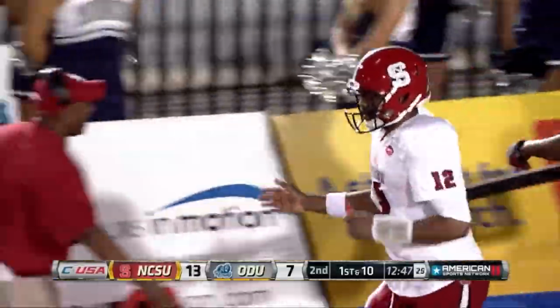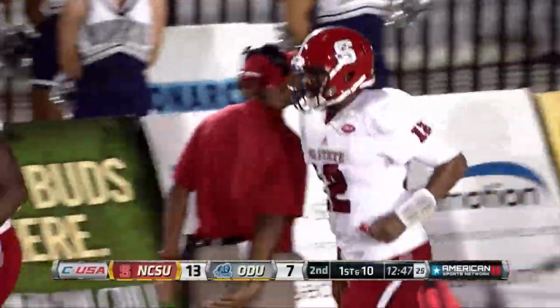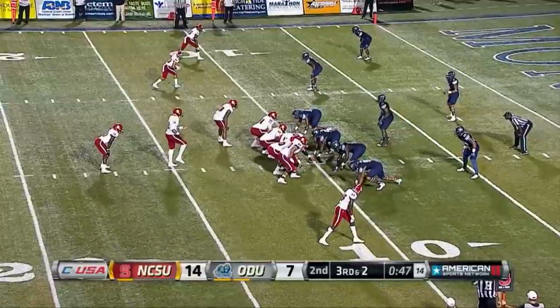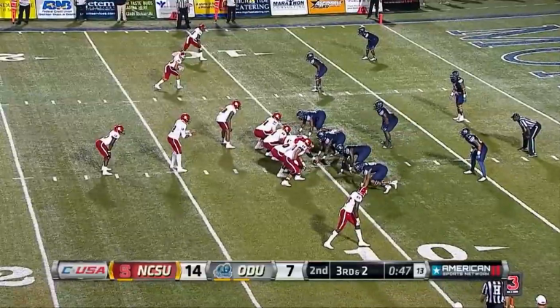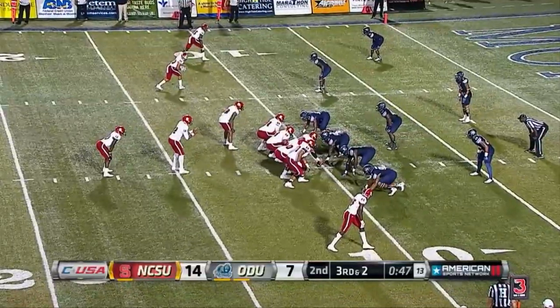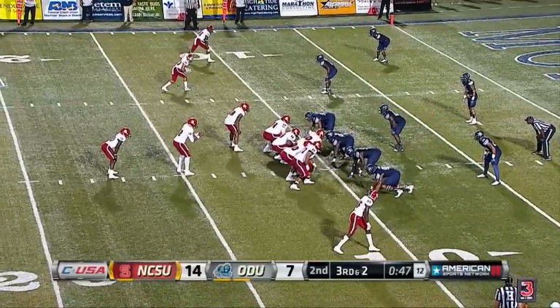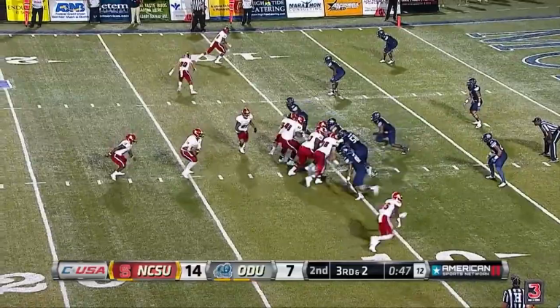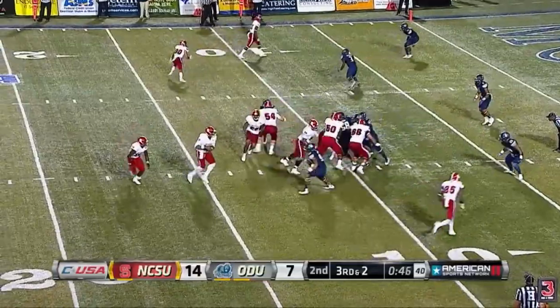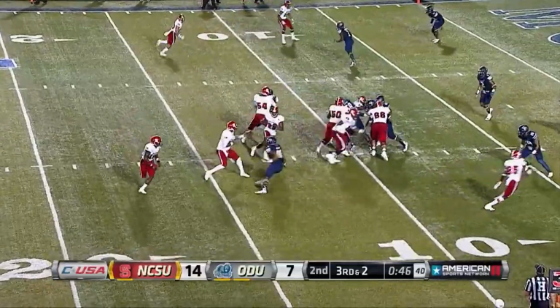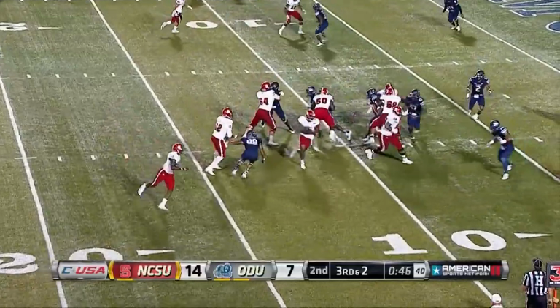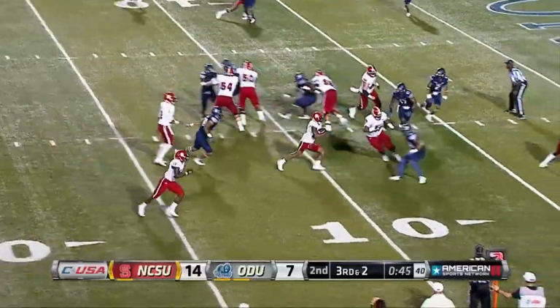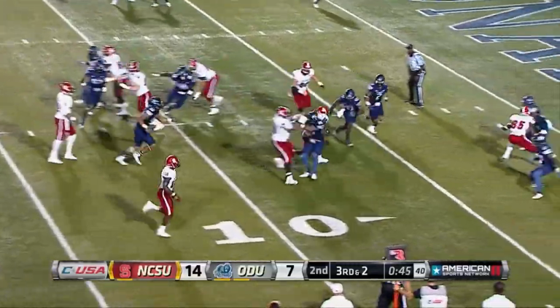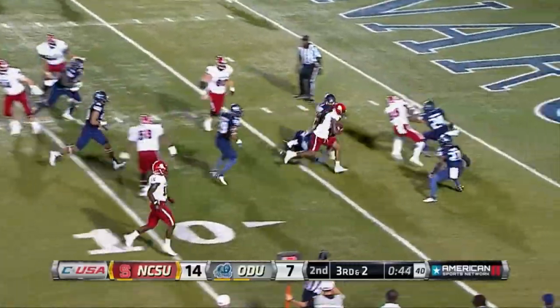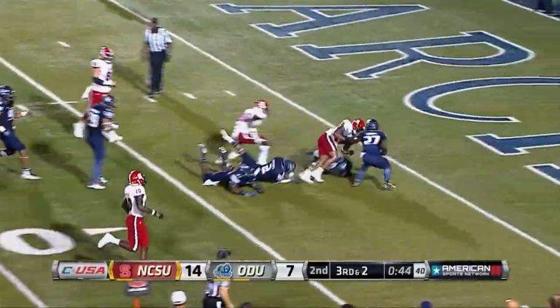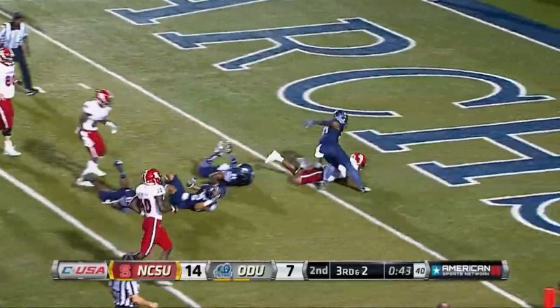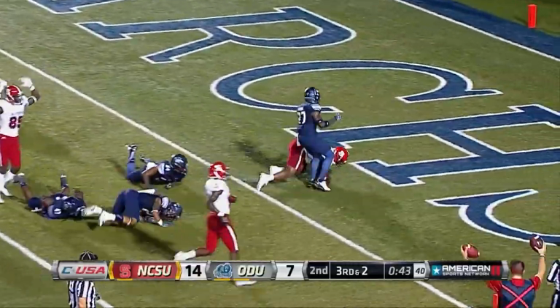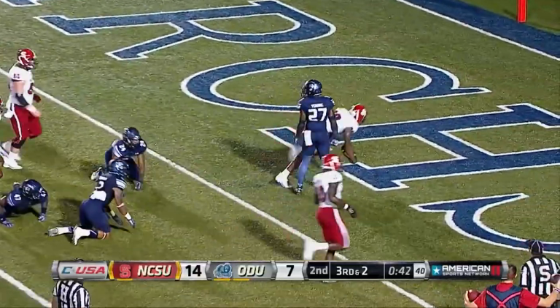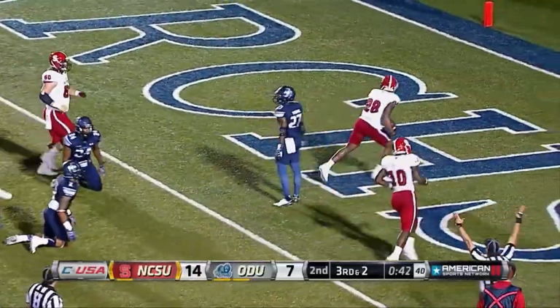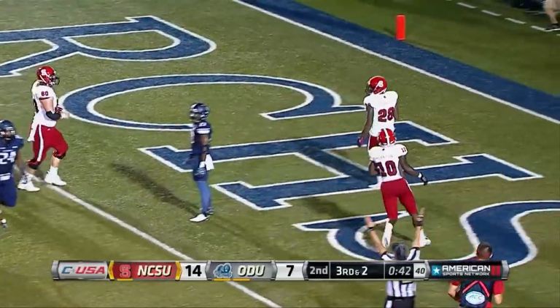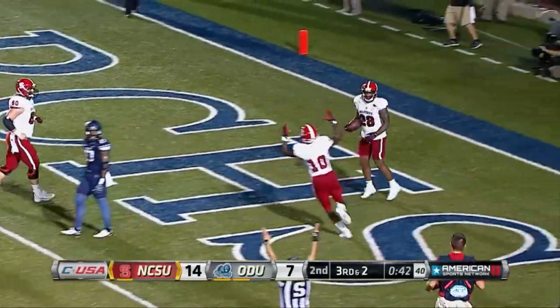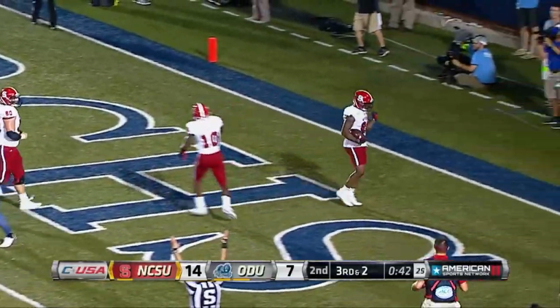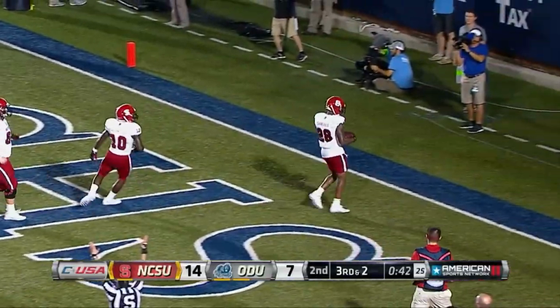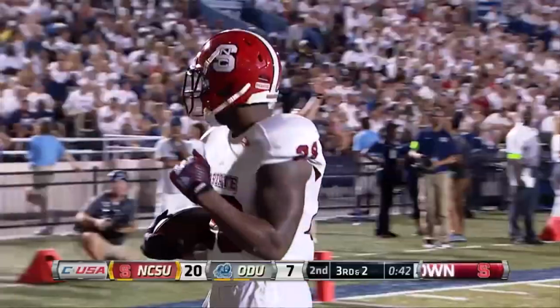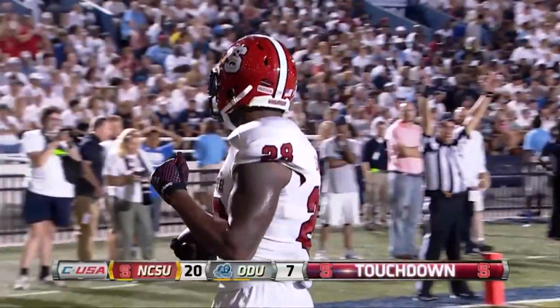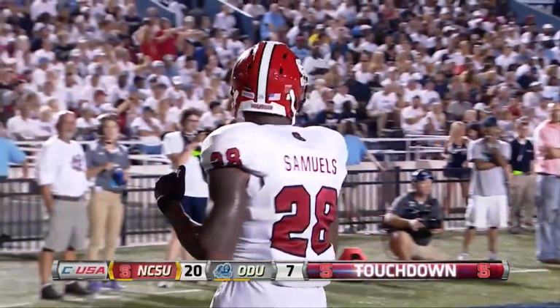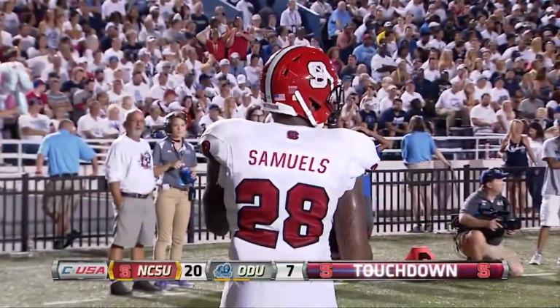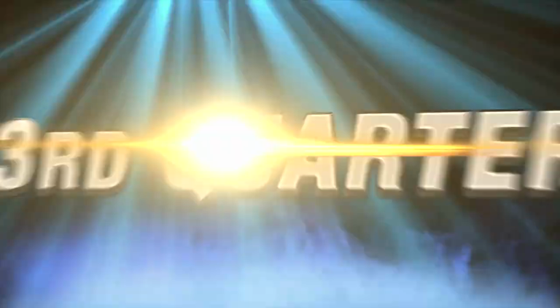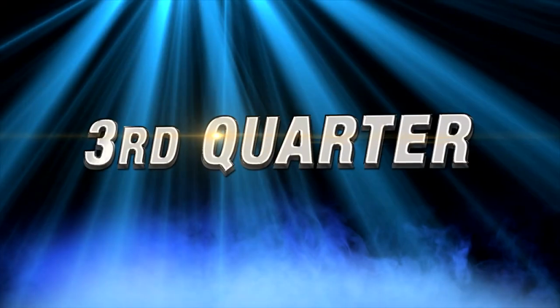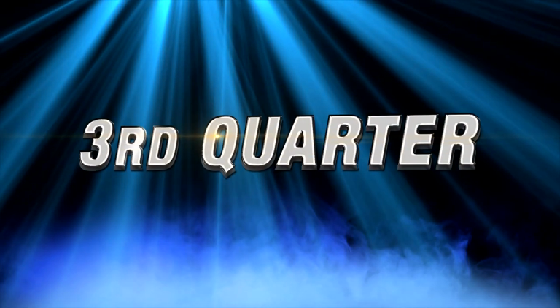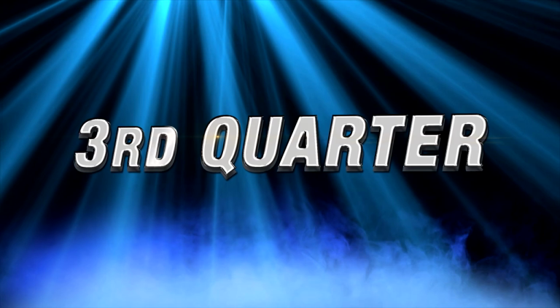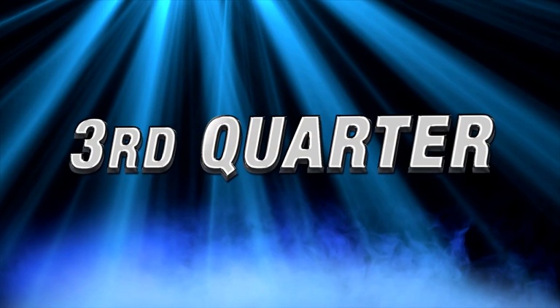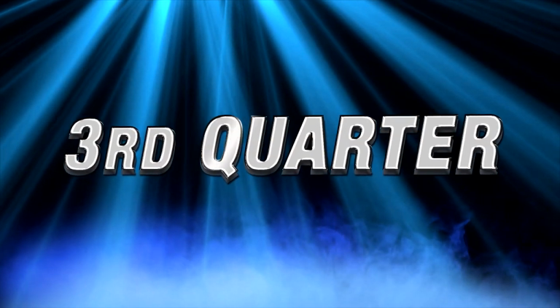Inside a minute left in the half, Brissett — this is a pass, a shuffle to Samuels for a 10-yard score. Brissett now with 156 straight passes without an interception, going 26 quarters. 21-7, Pack at the half.